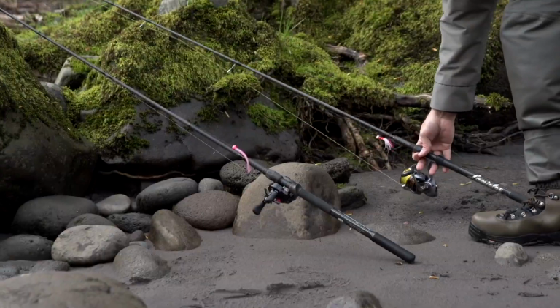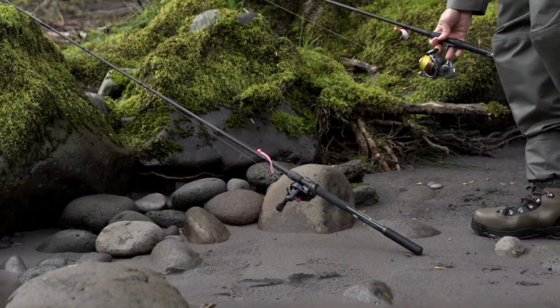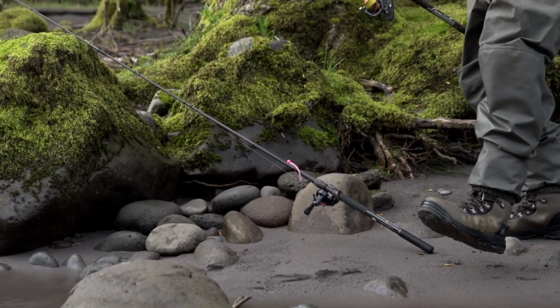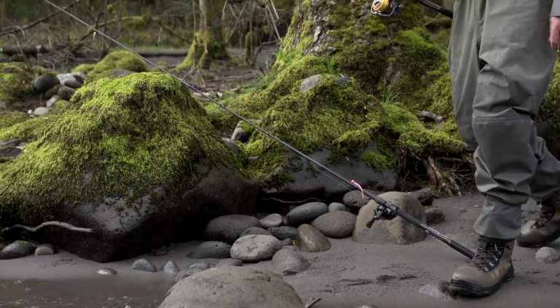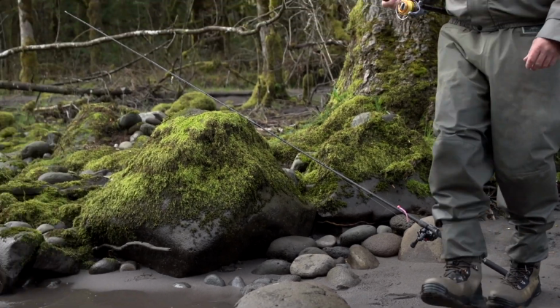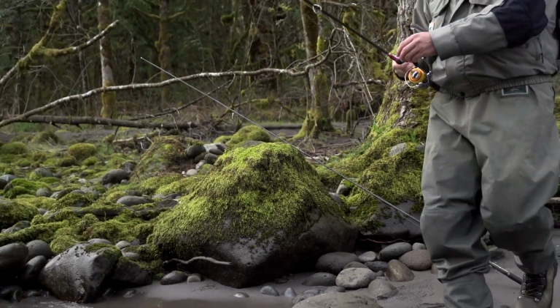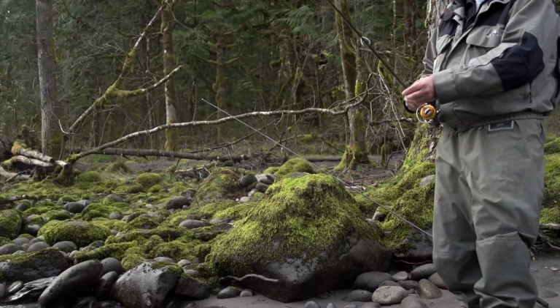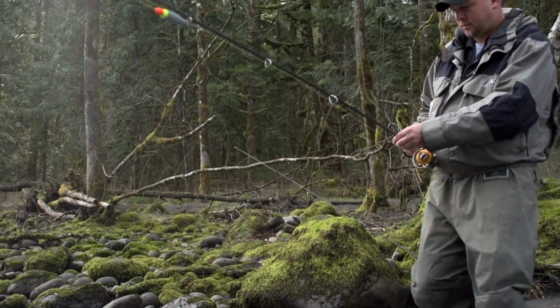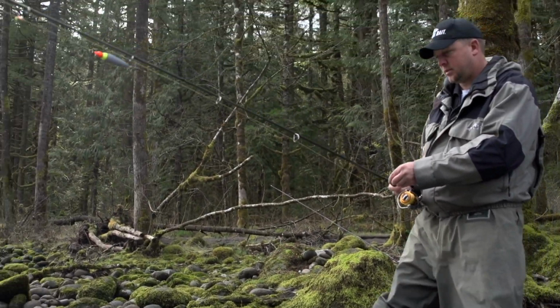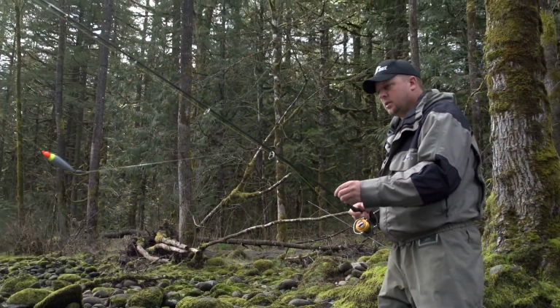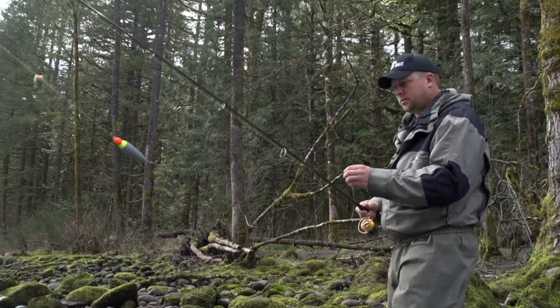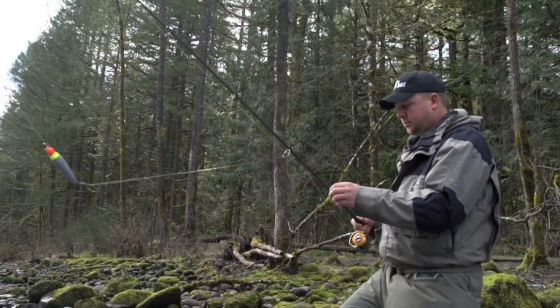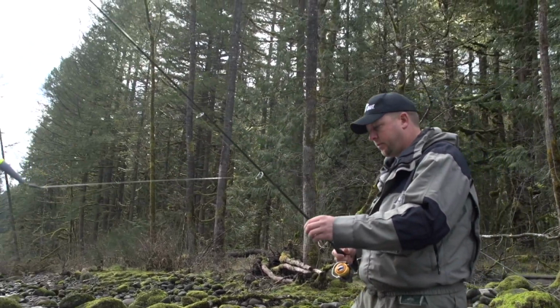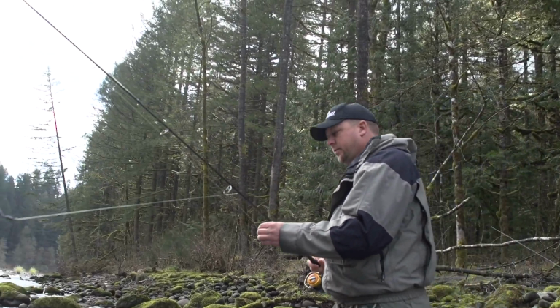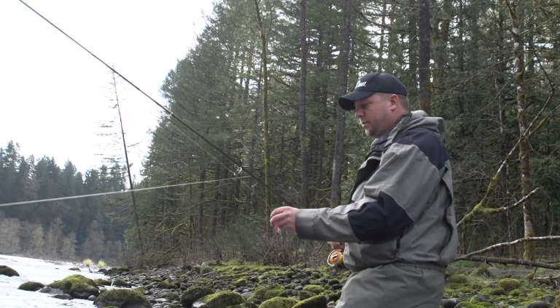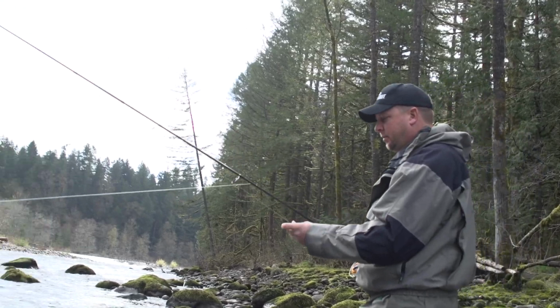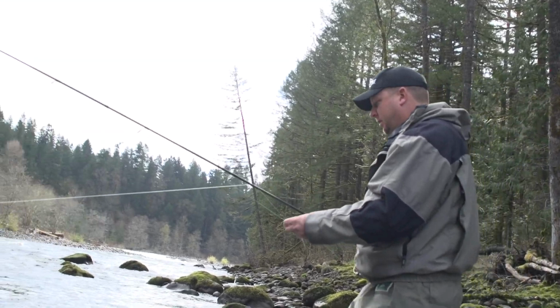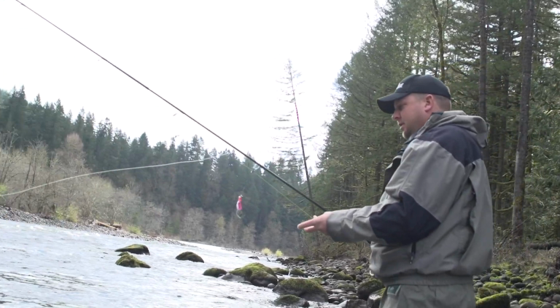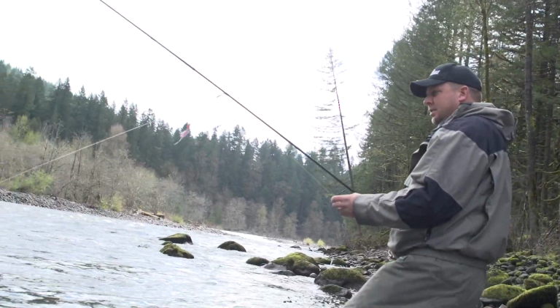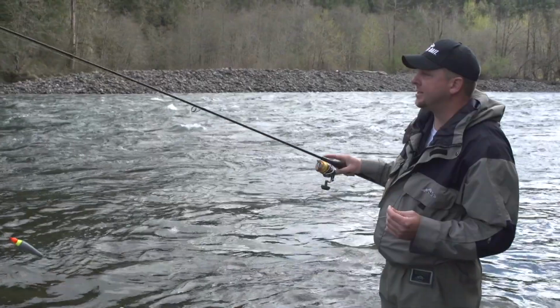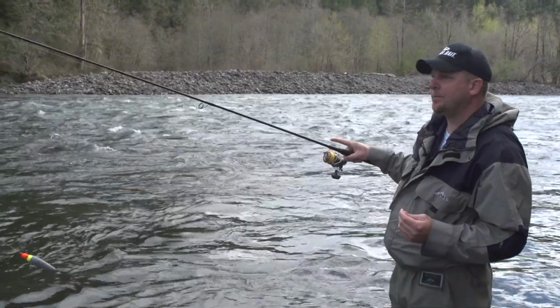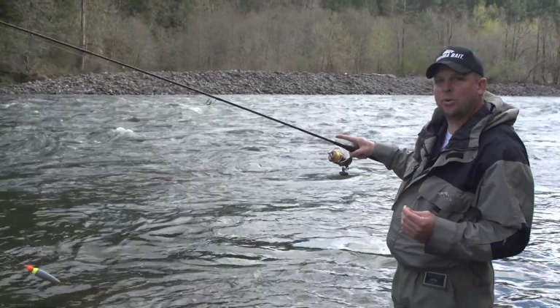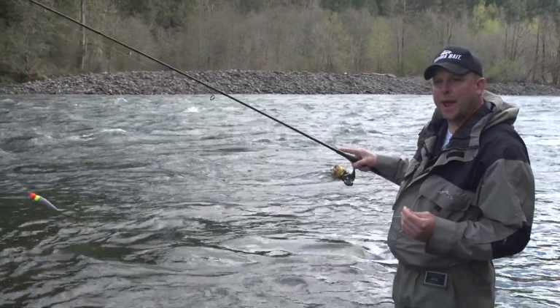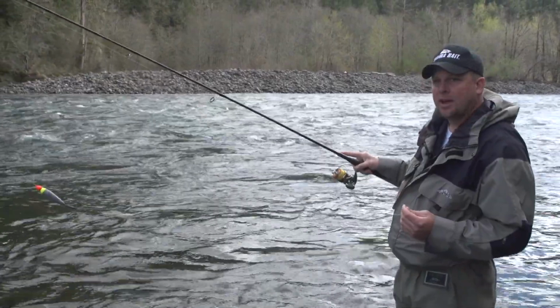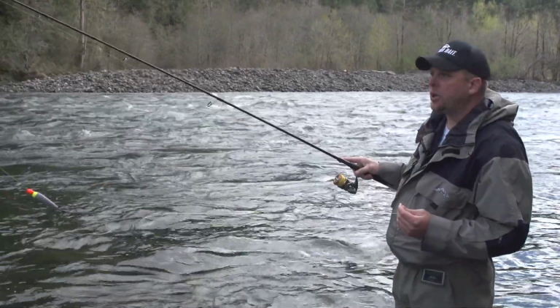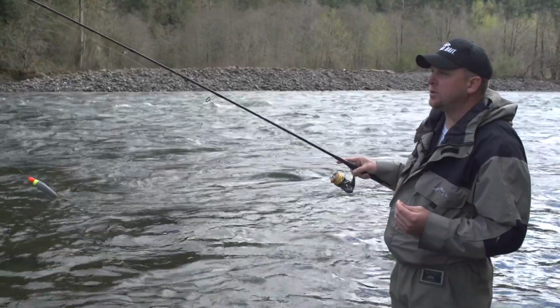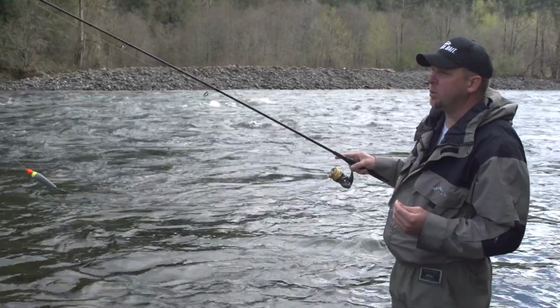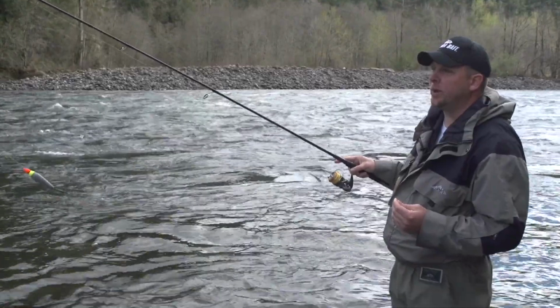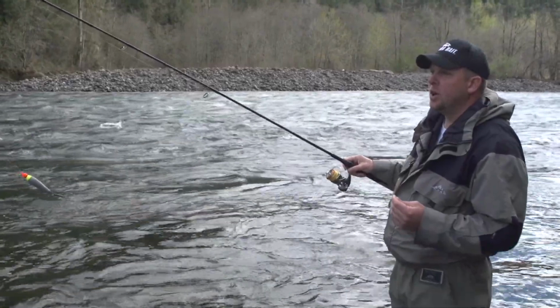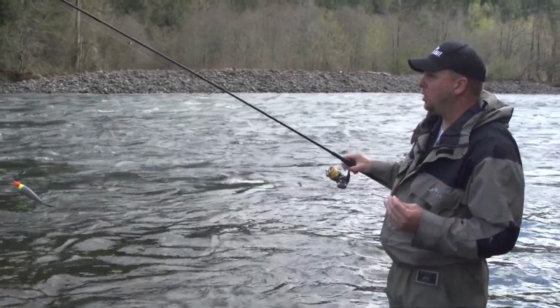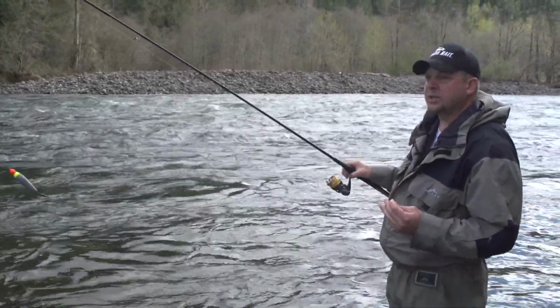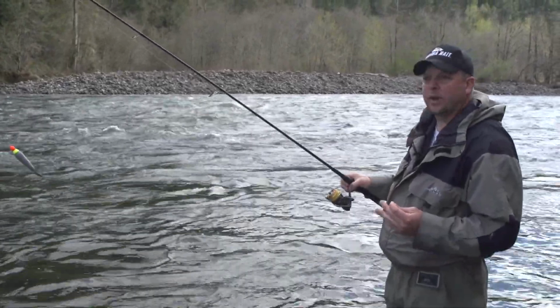The first technique that we're going to use here is going to be a bobber and jig. The reason why is because bobber and jig is a perfect setup to use on this inside seam. If you cast out into the middle or the far bank, all you're going to do is end up spooking the fish or just passing over fish.